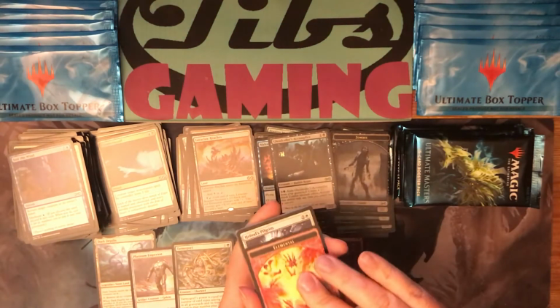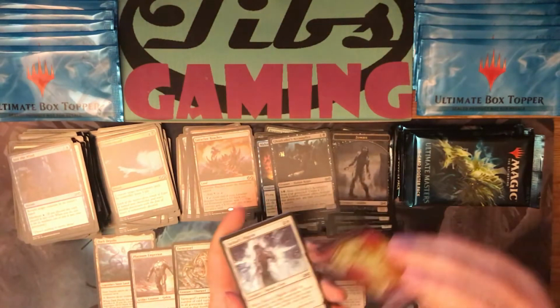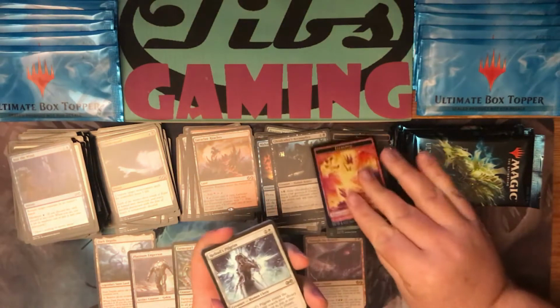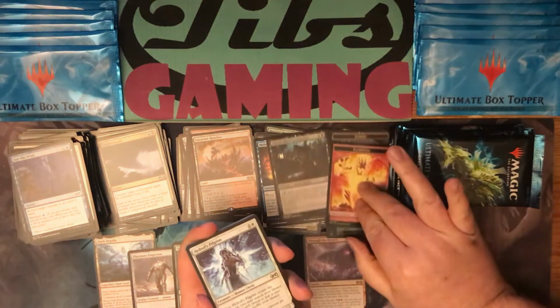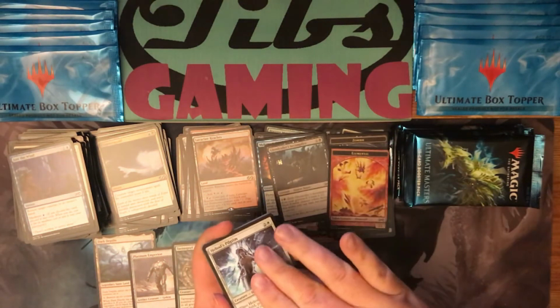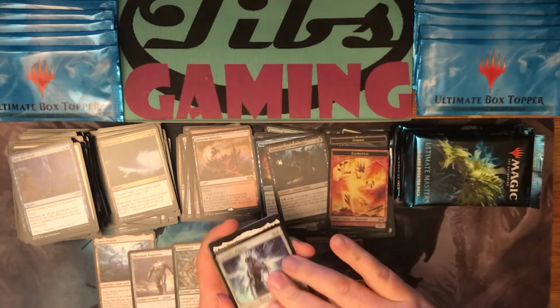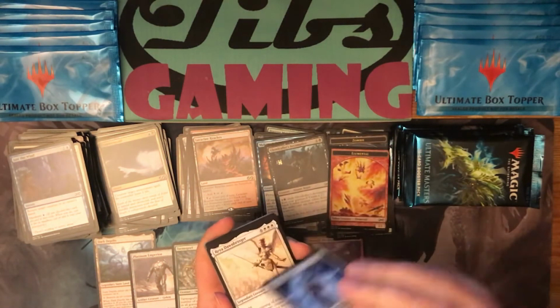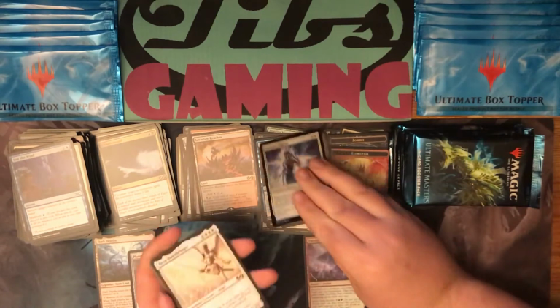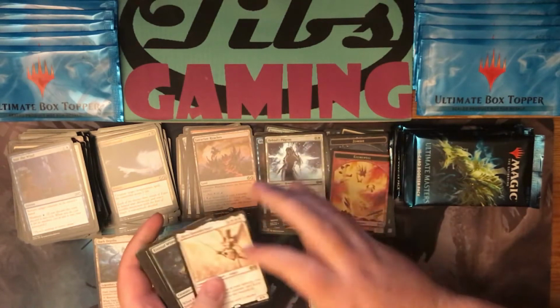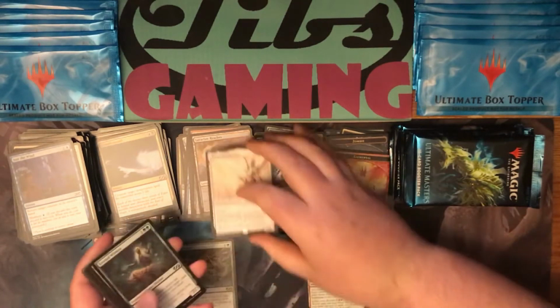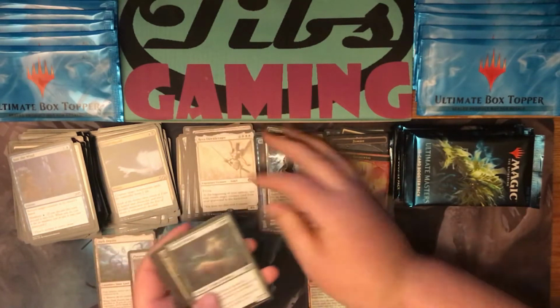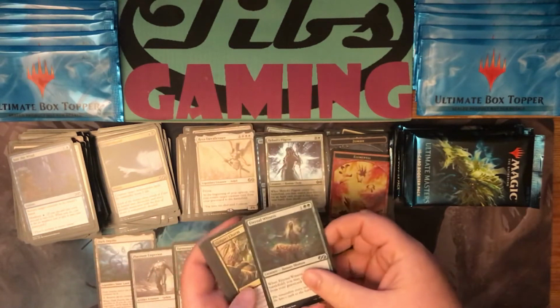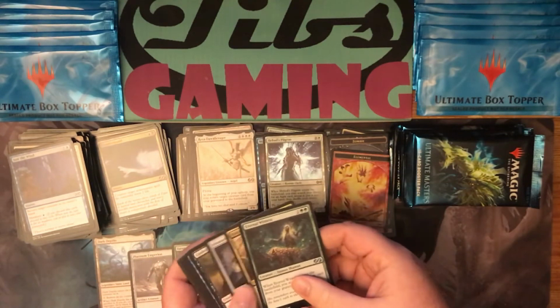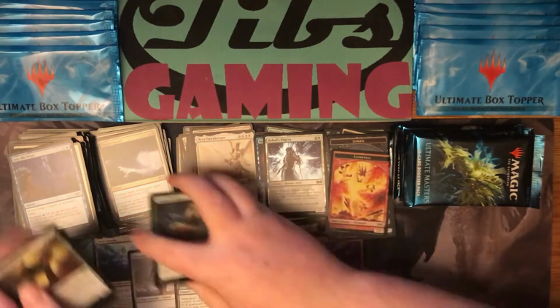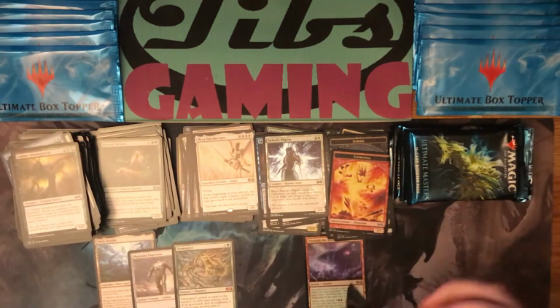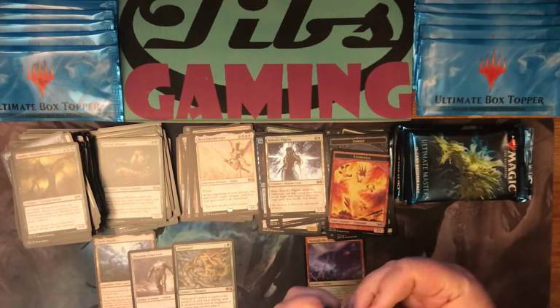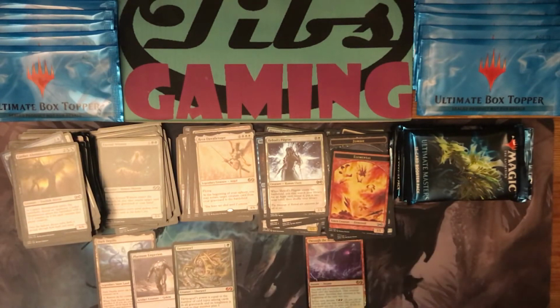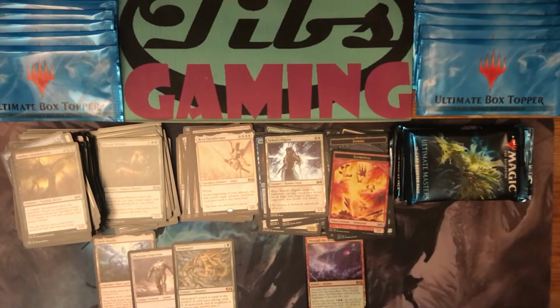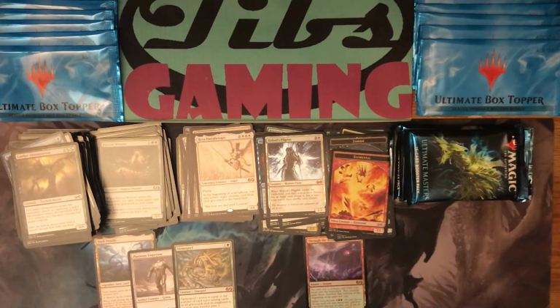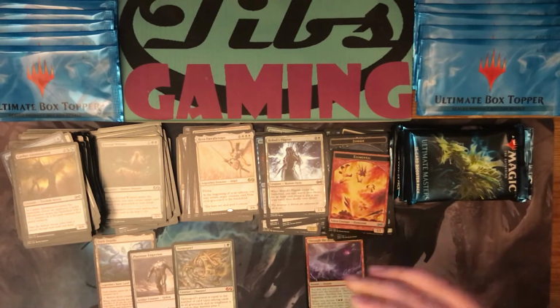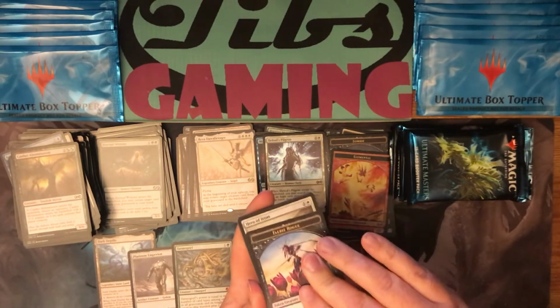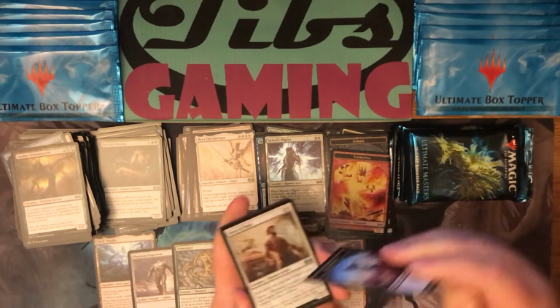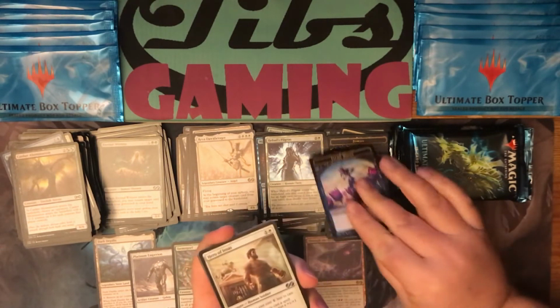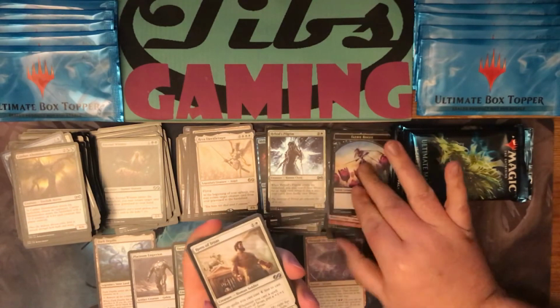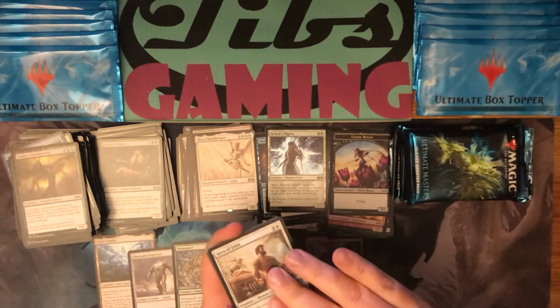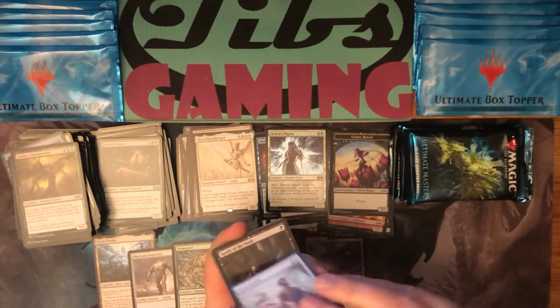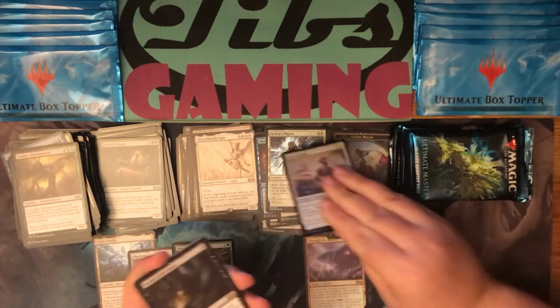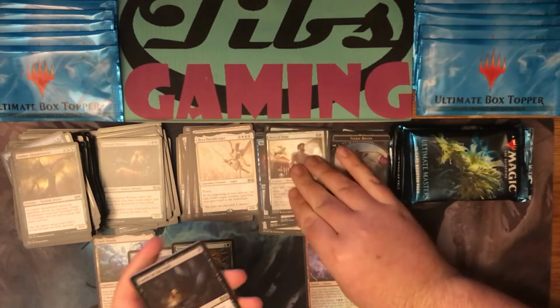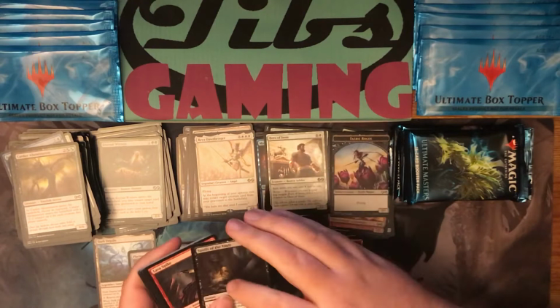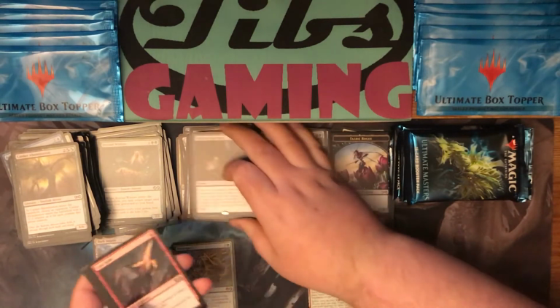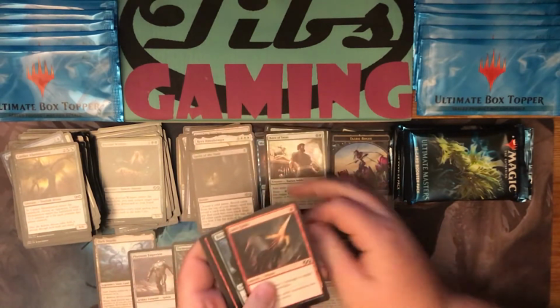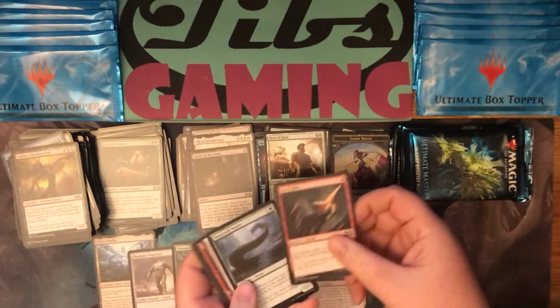Foil Heliod's Pilgrim and Rhea Dawnbringer. Eternal Witness. Foil Hero of Eroas and Spoils of the Vault. Lava Spike.